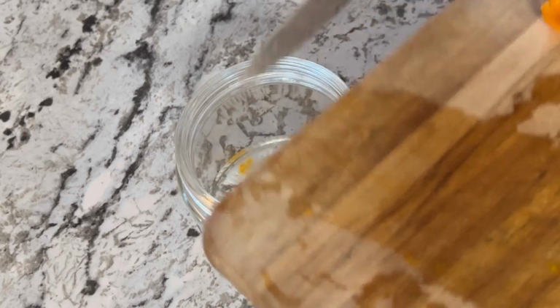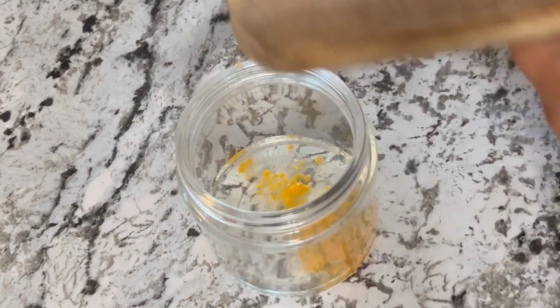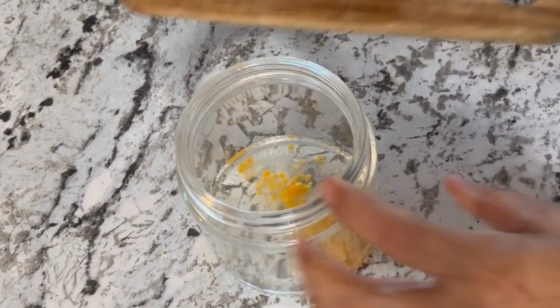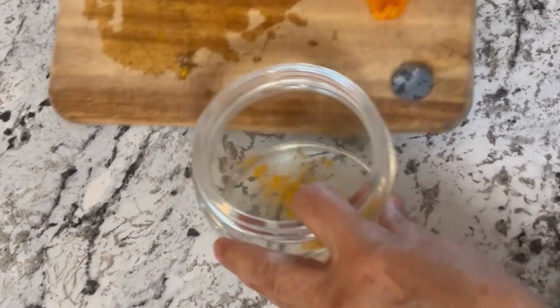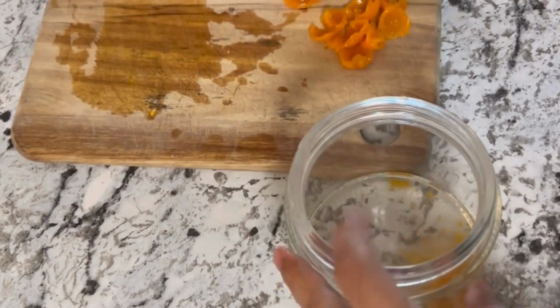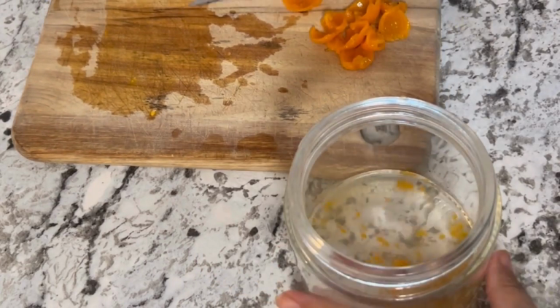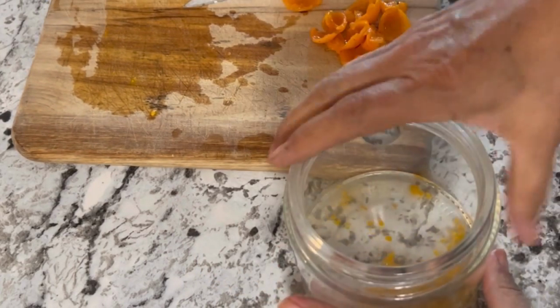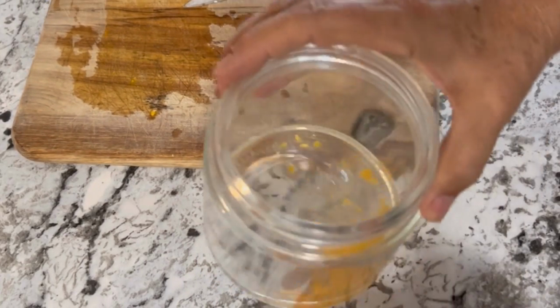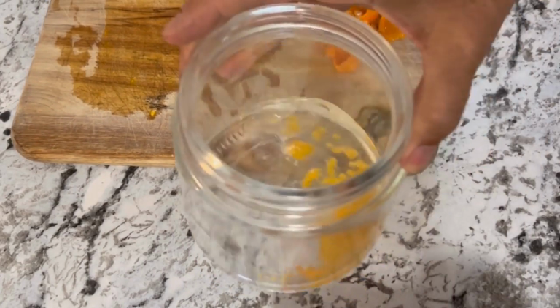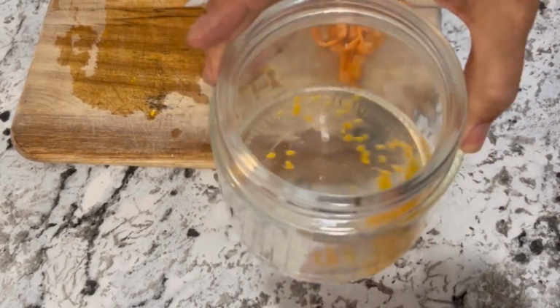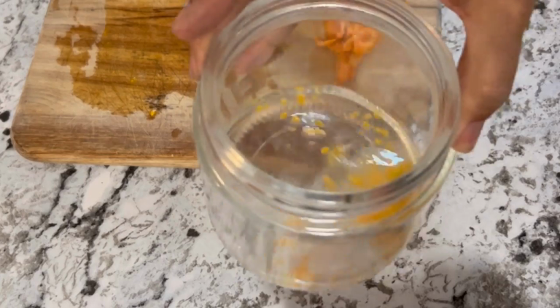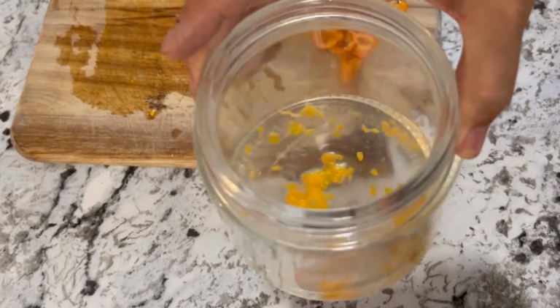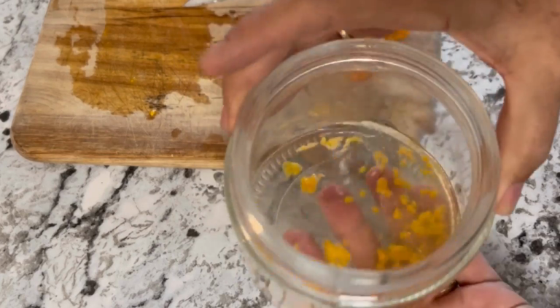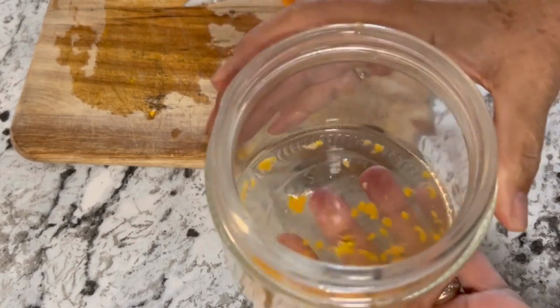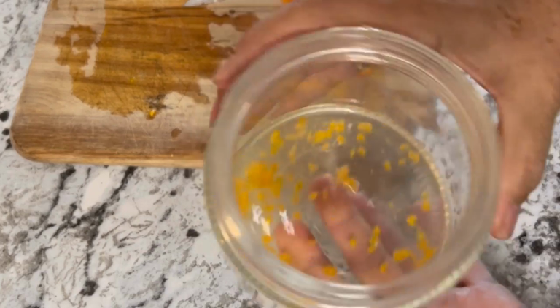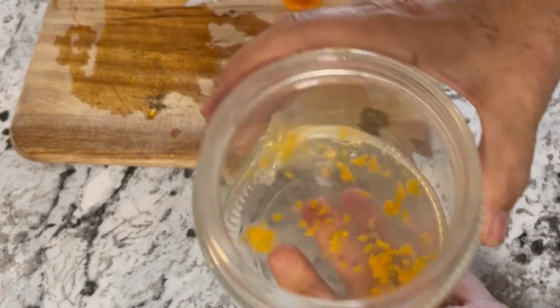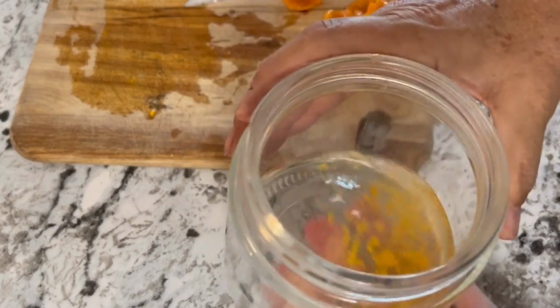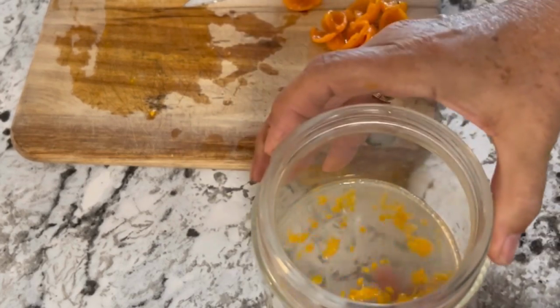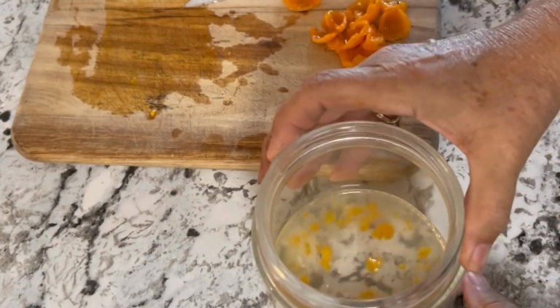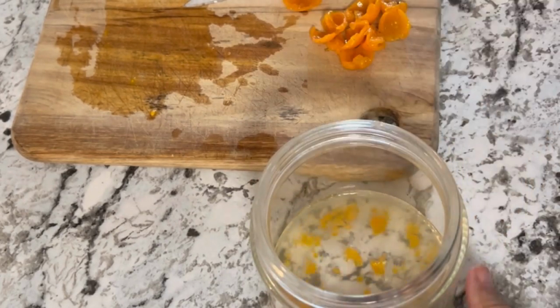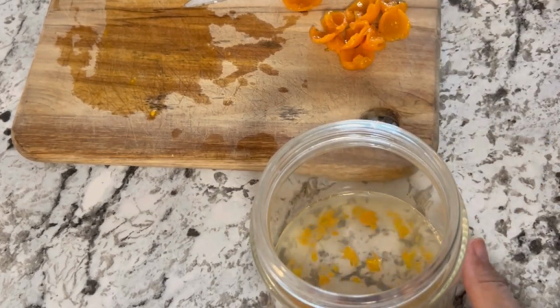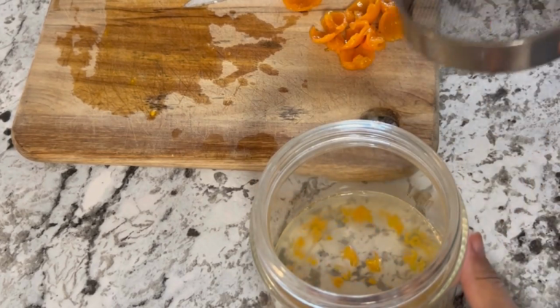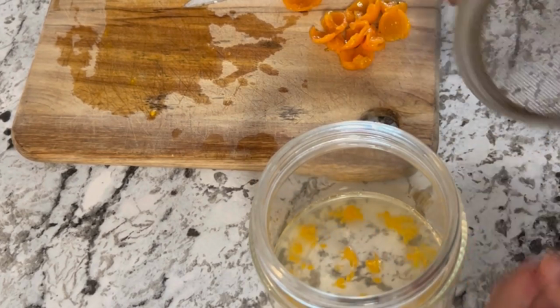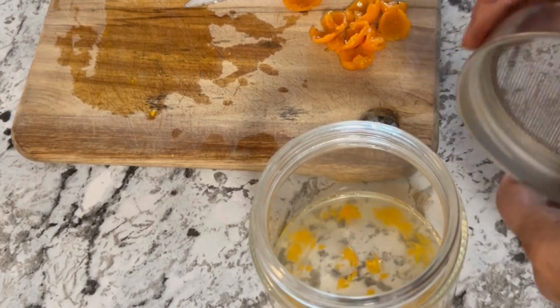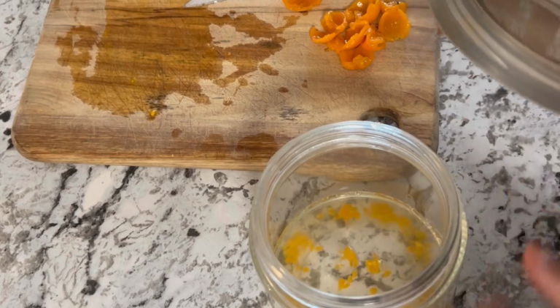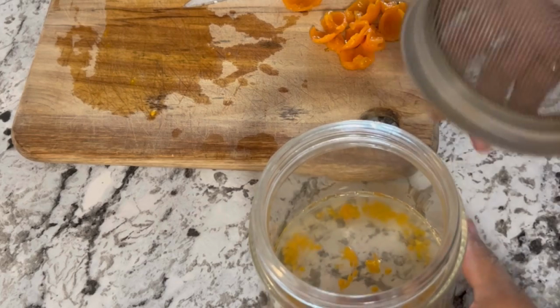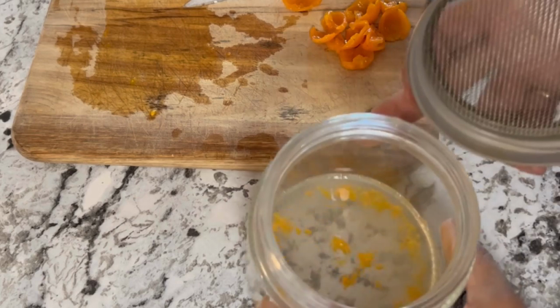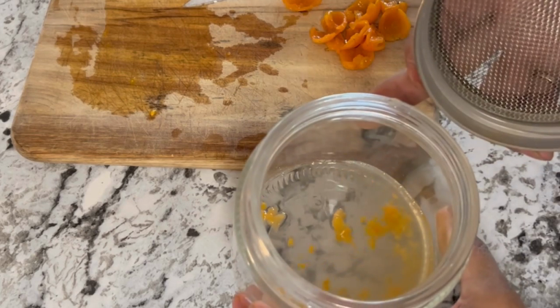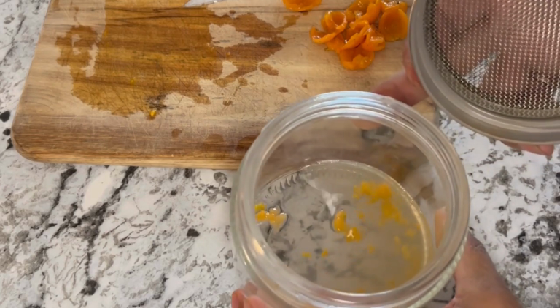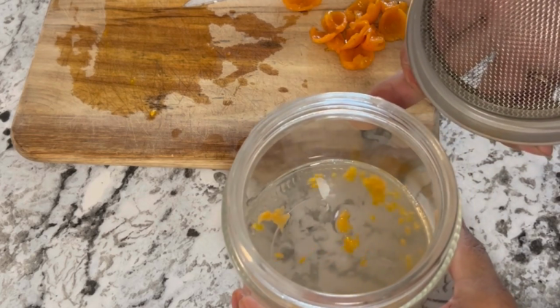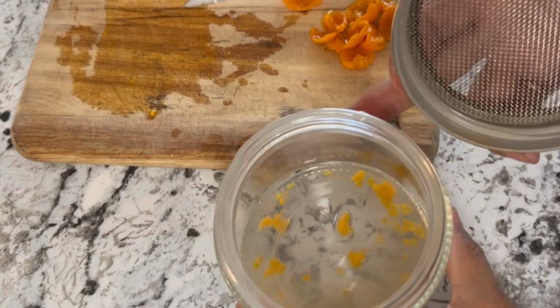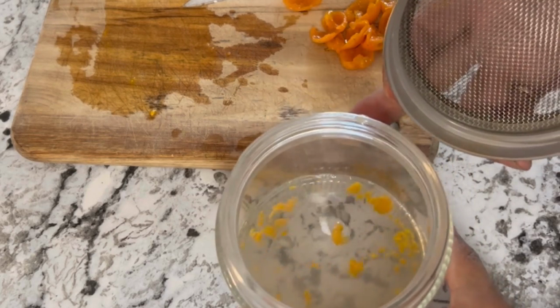Once you've got a good stash of tomato seeds, you can just scrape them right into the jar. These are going to ferment and rot — probably form some mold on them as well — and in a few days we'll be ready to rinse them off and try to collect some seeds.